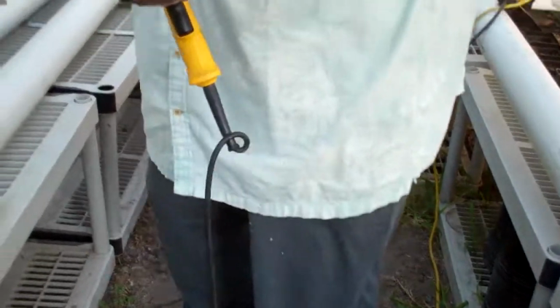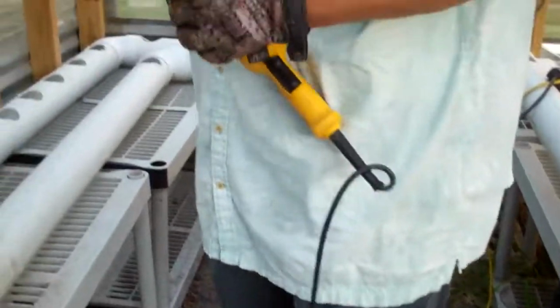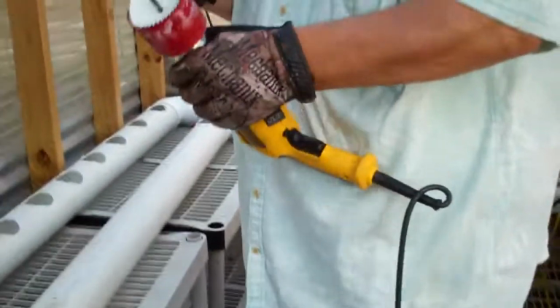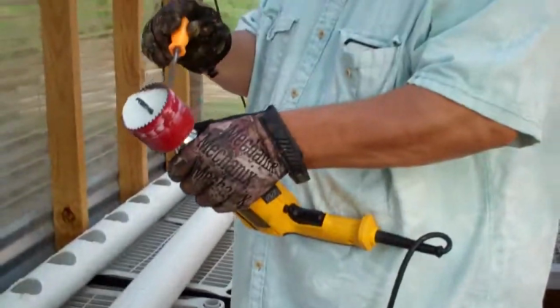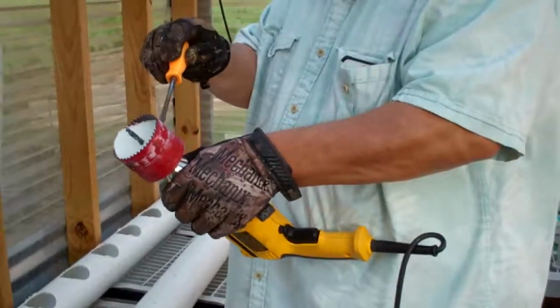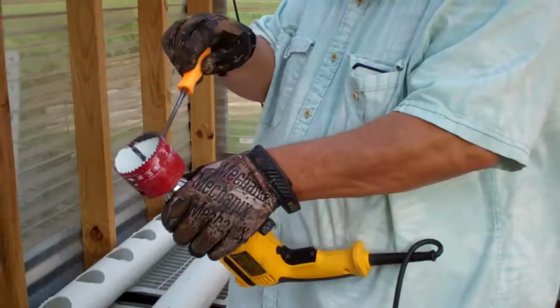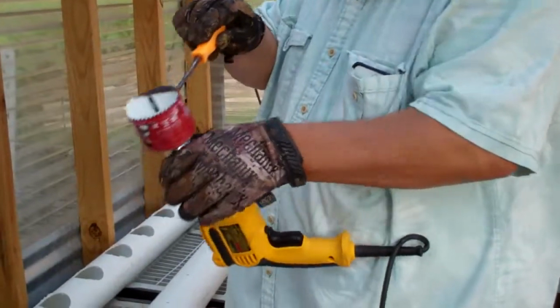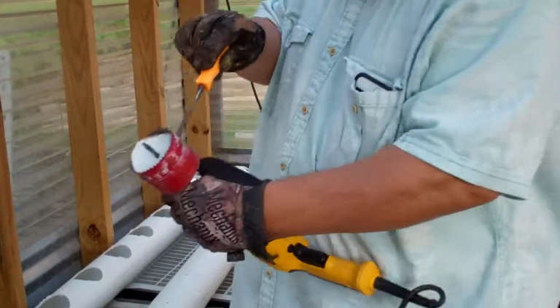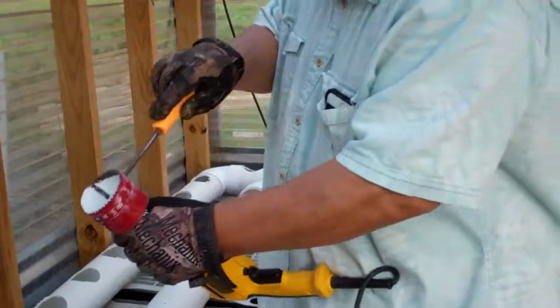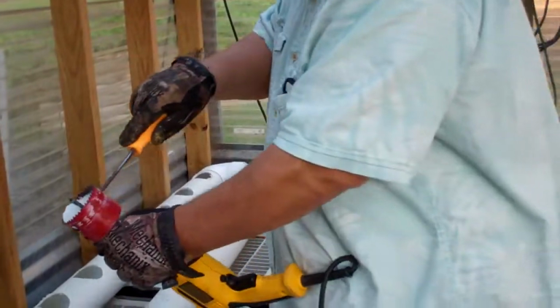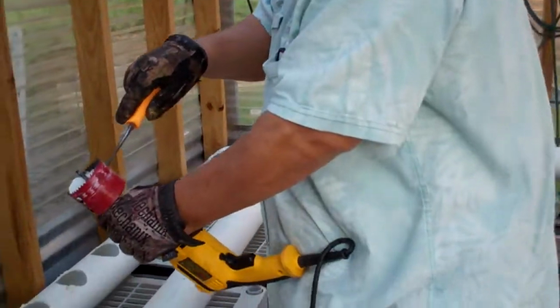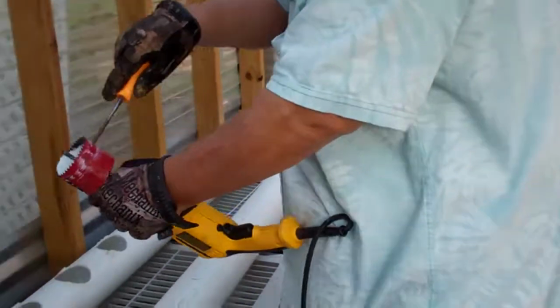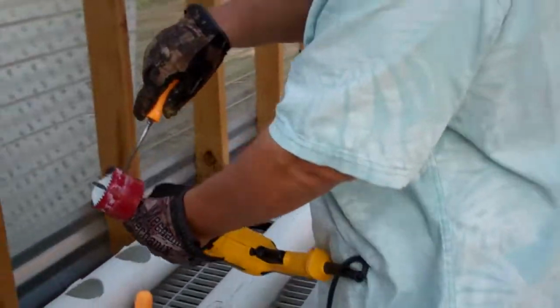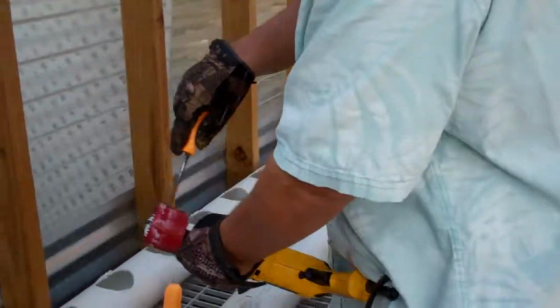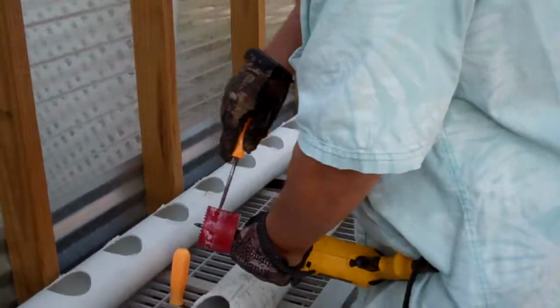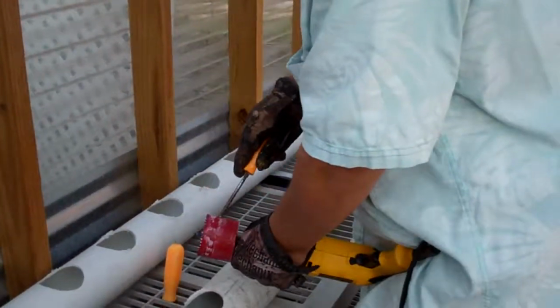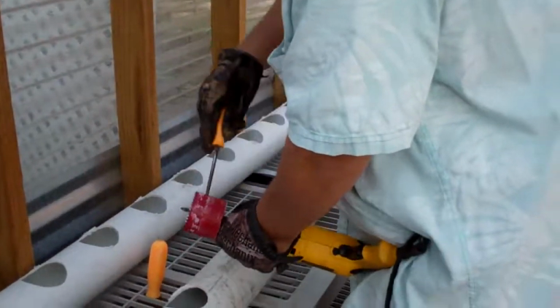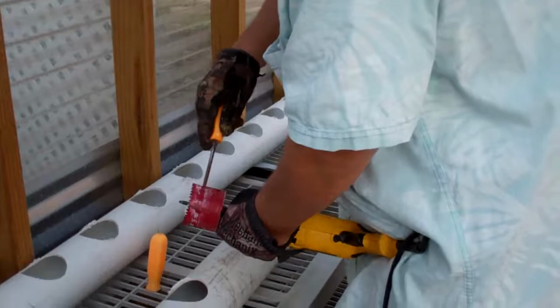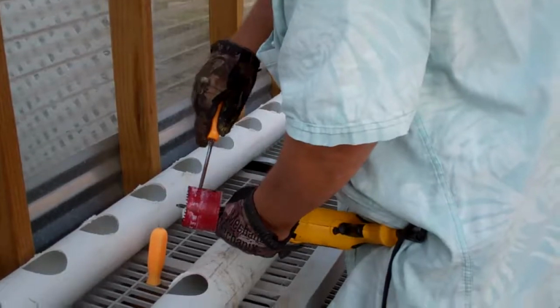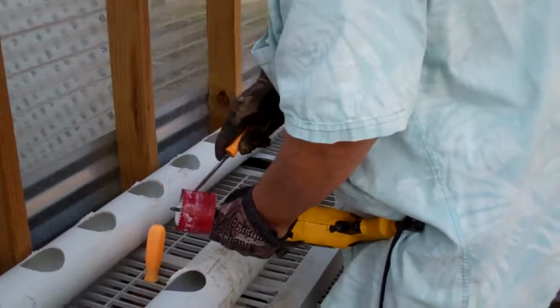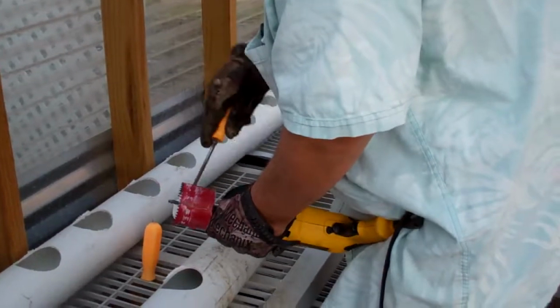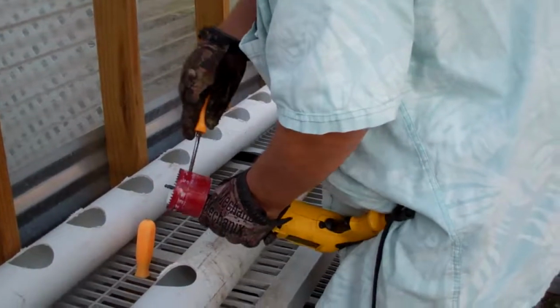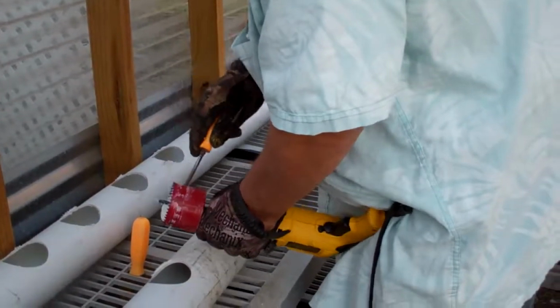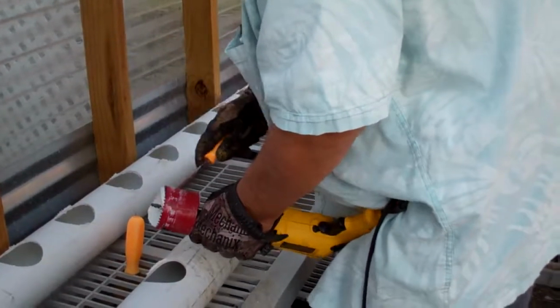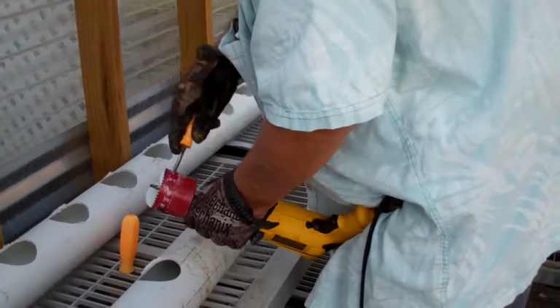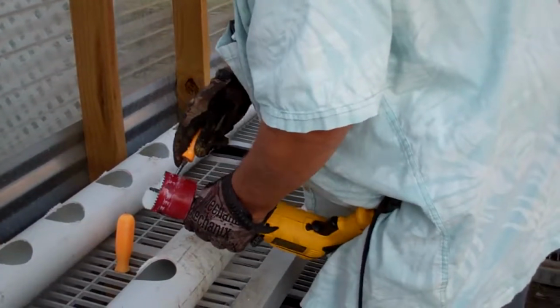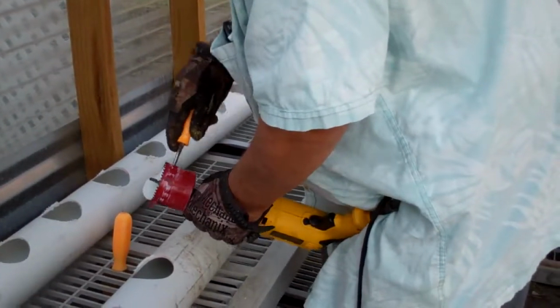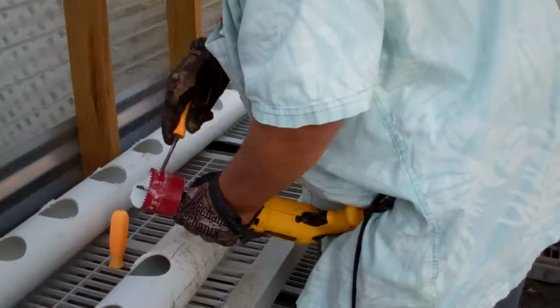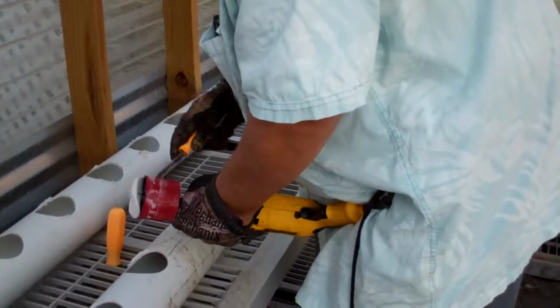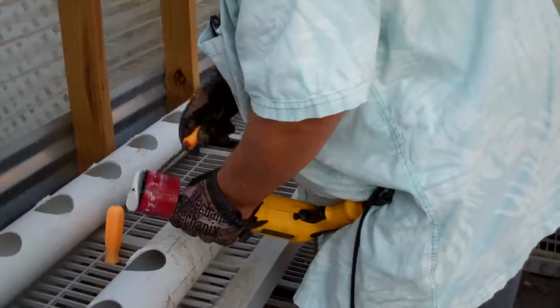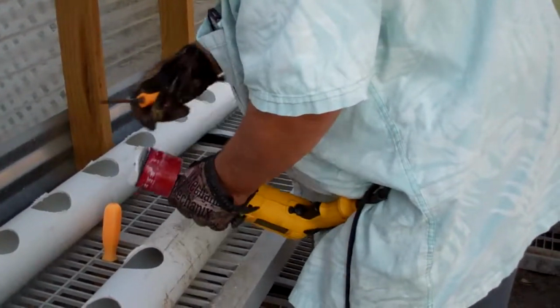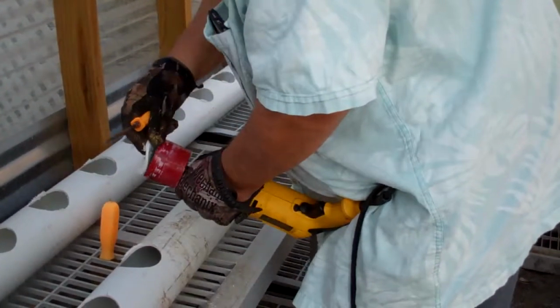And then take your little screwdriver in here and work these guys out. This is a painful part of it.